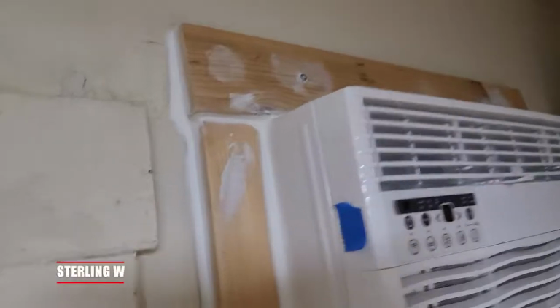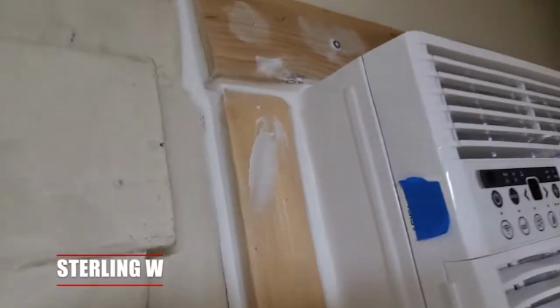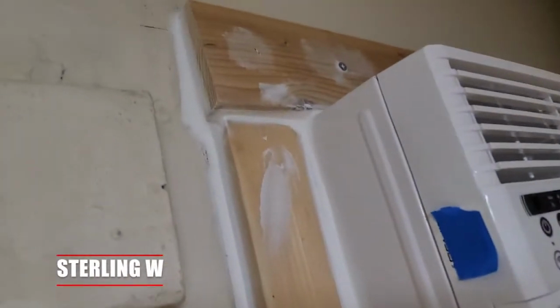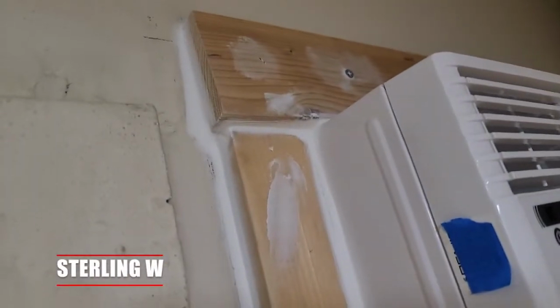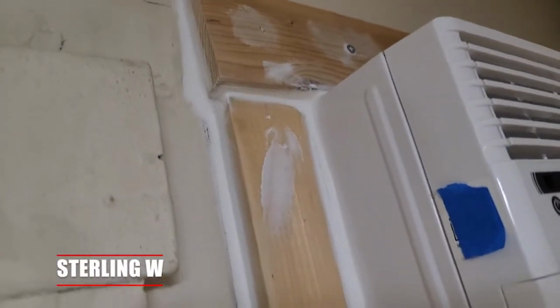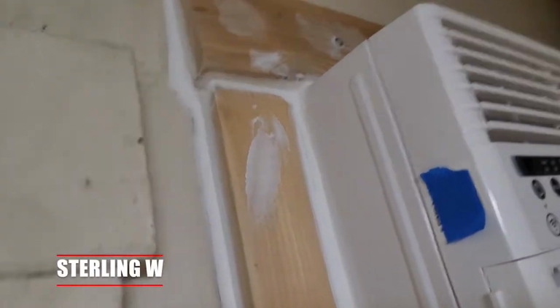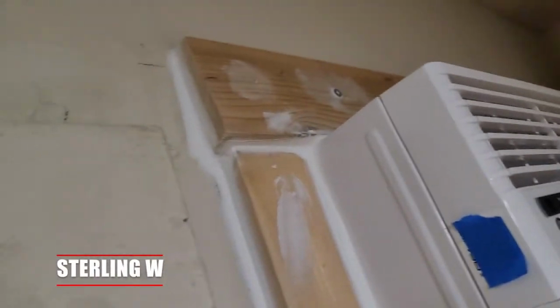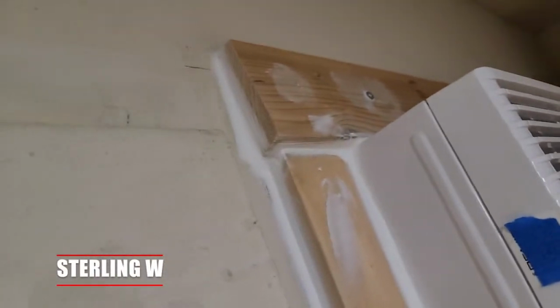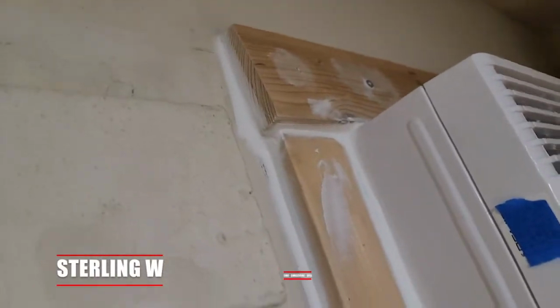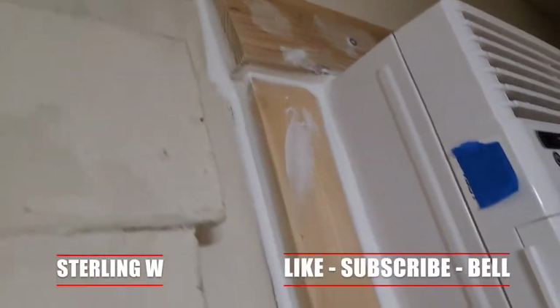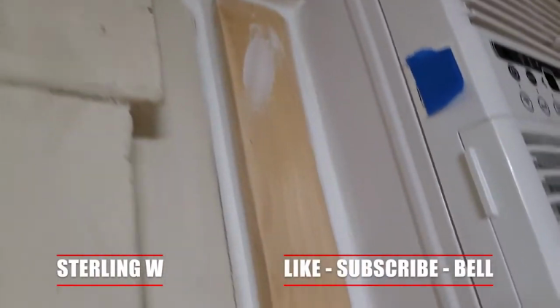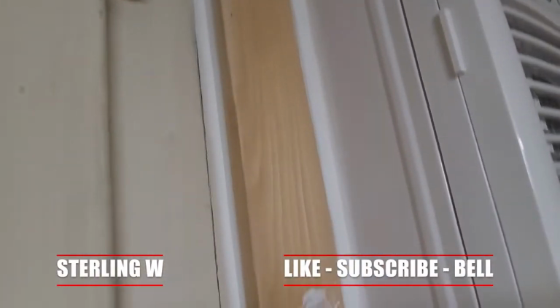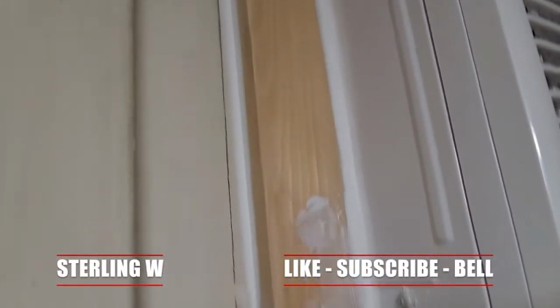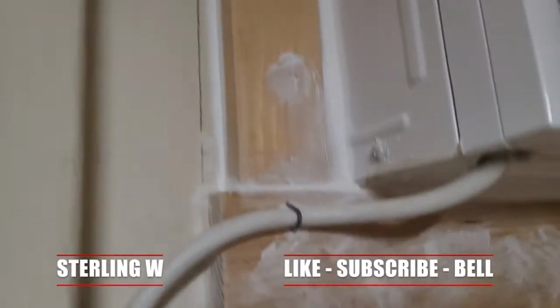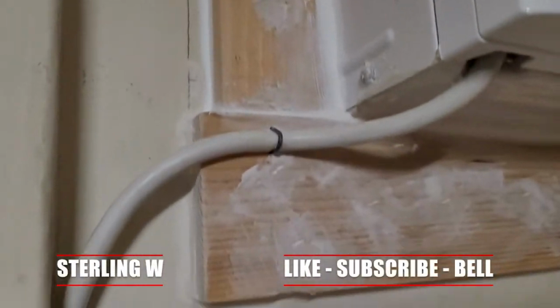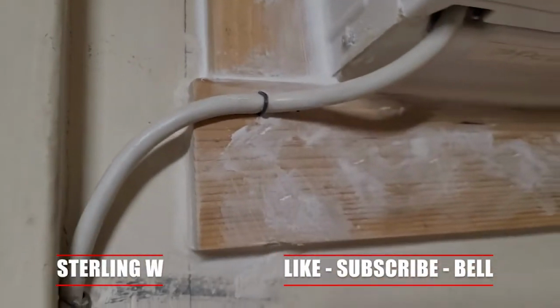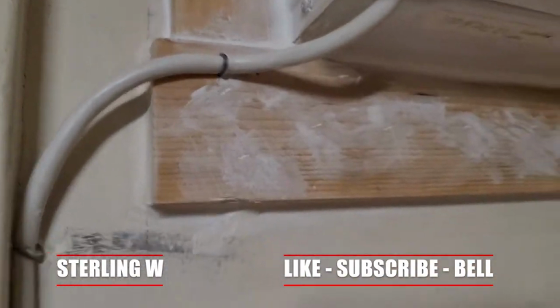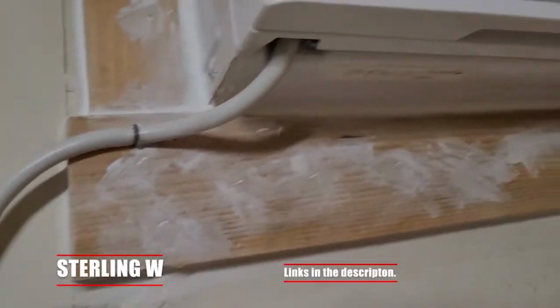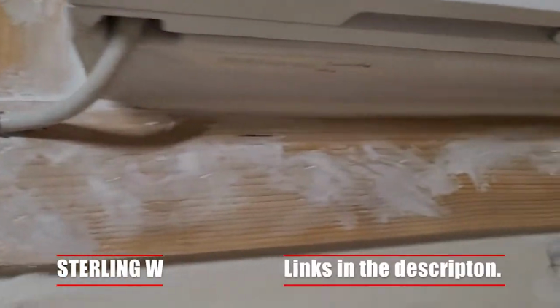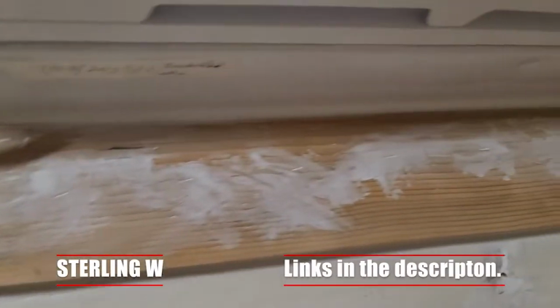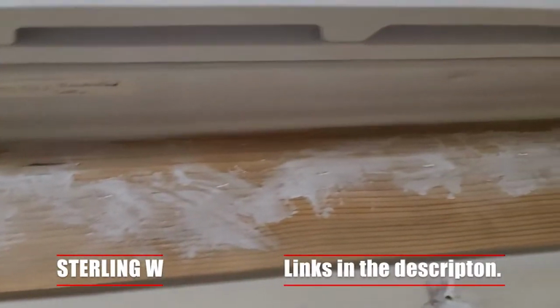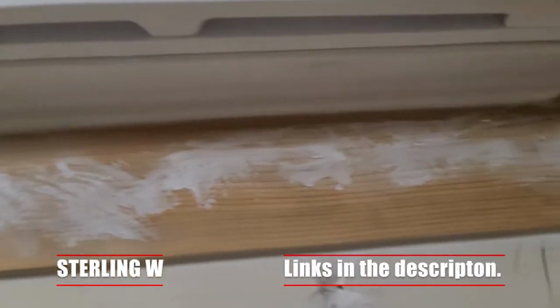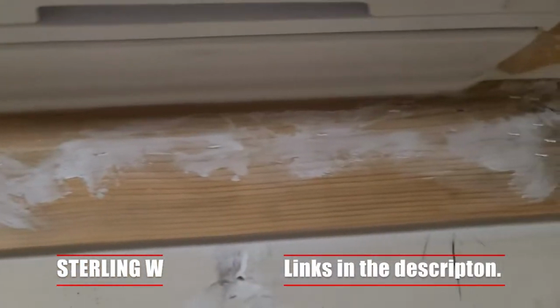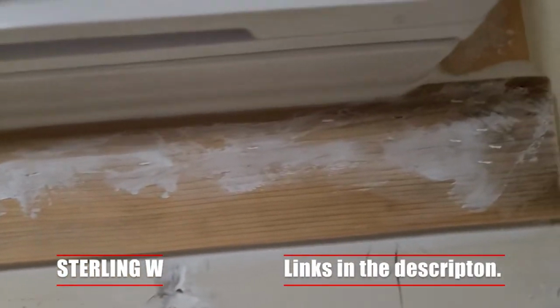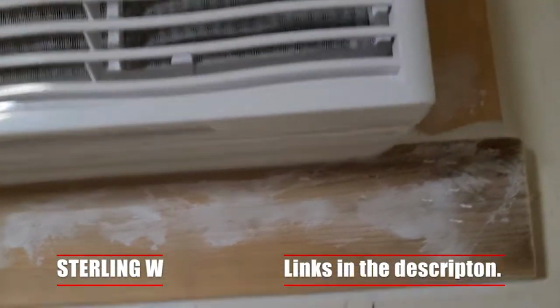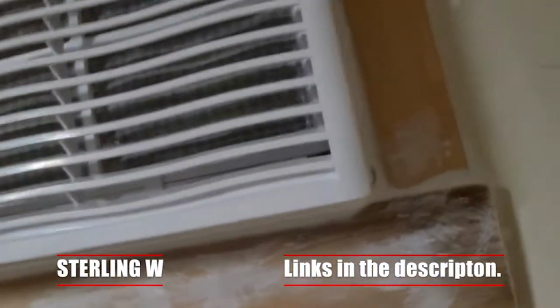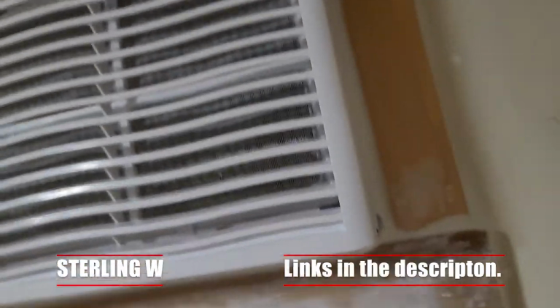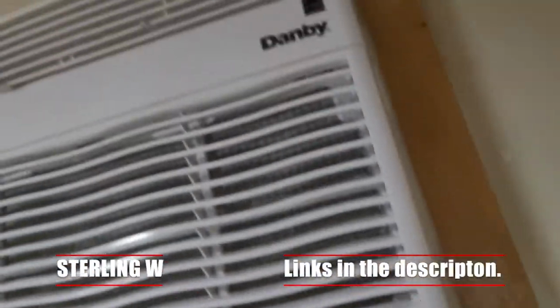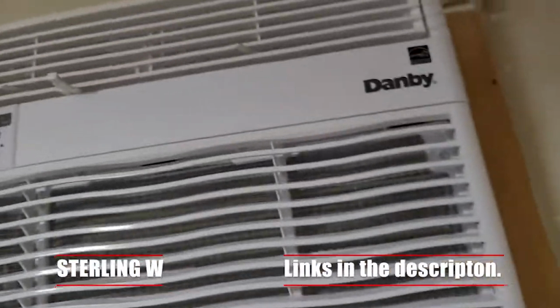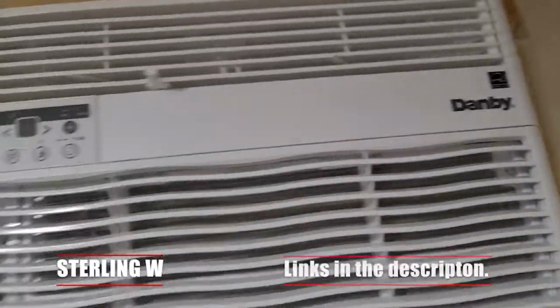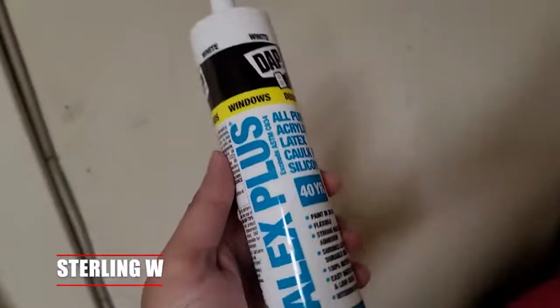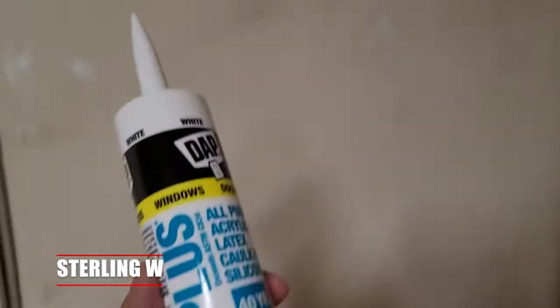Hey guys, it's Tony Debbia, and this is our new air conditioner wall unit that we just put in along with a frame and stuff. It's almost ready to paint. It's been about 30 minutes and we just applied a large bead of silicone caulk.